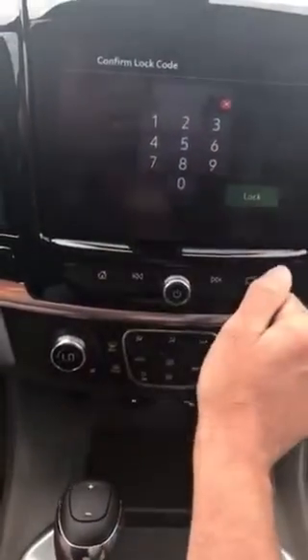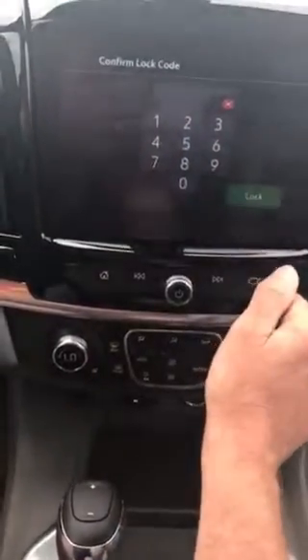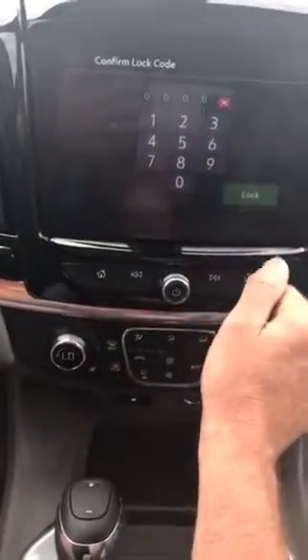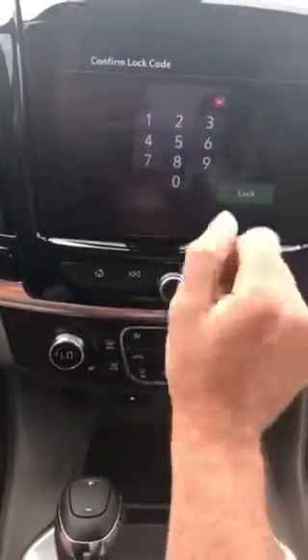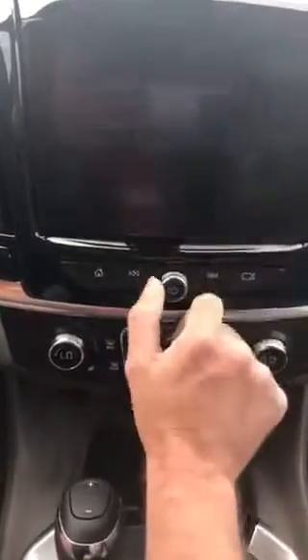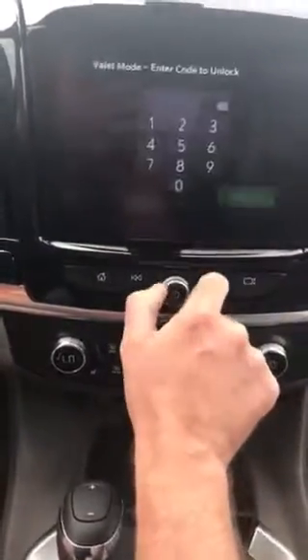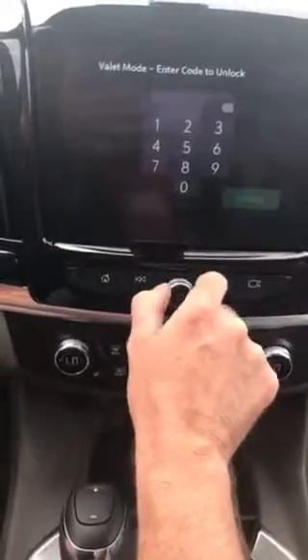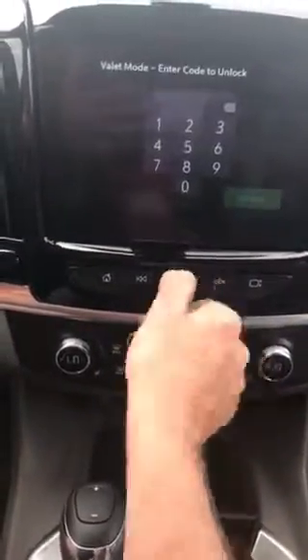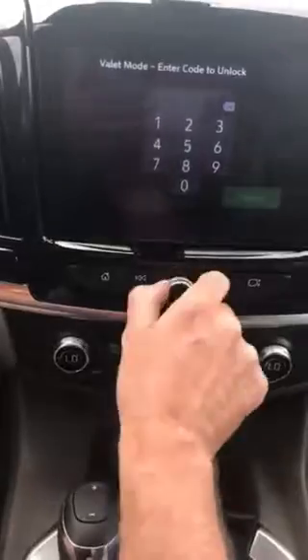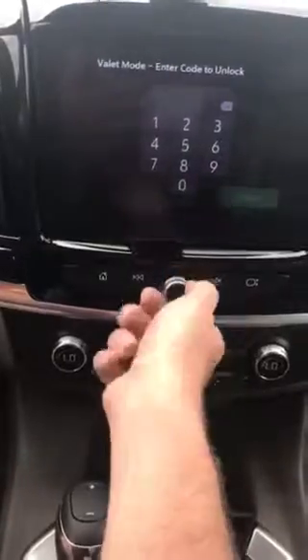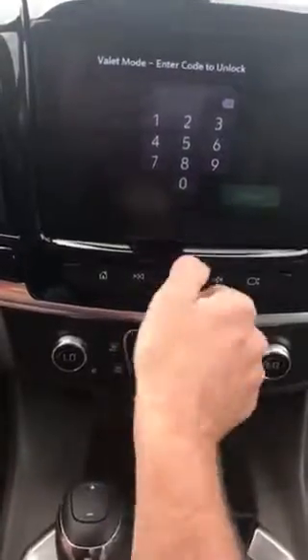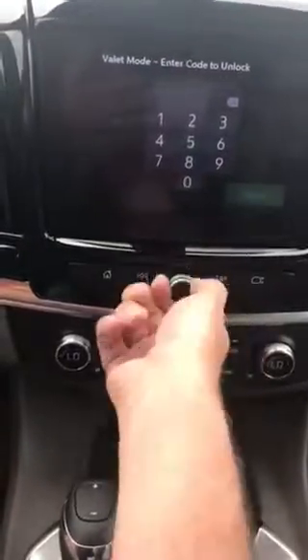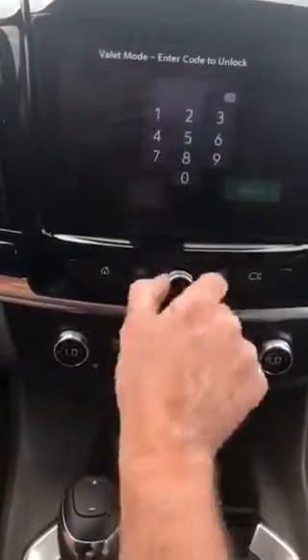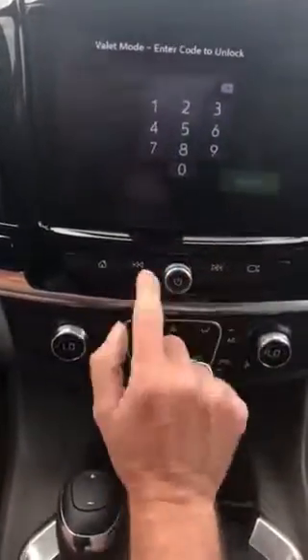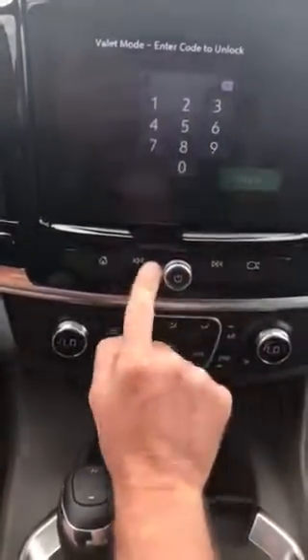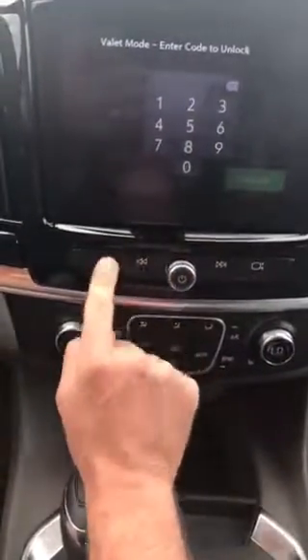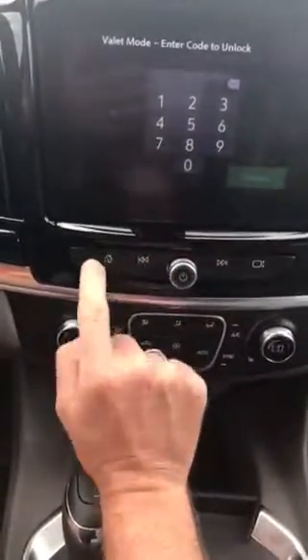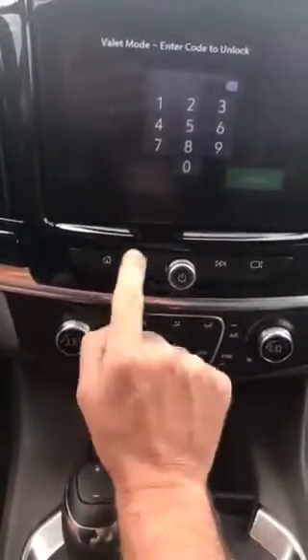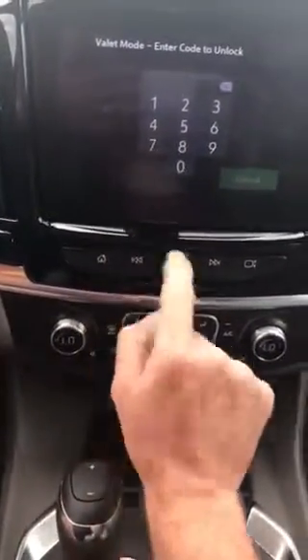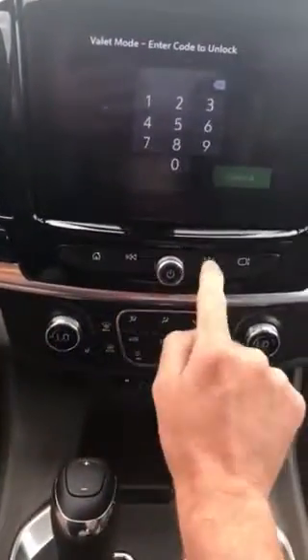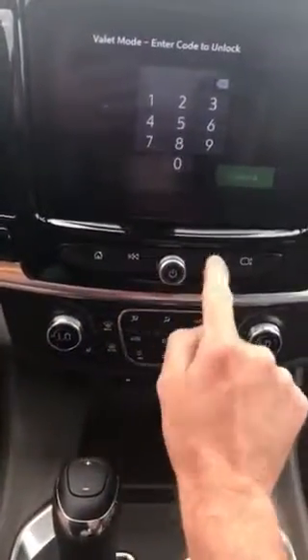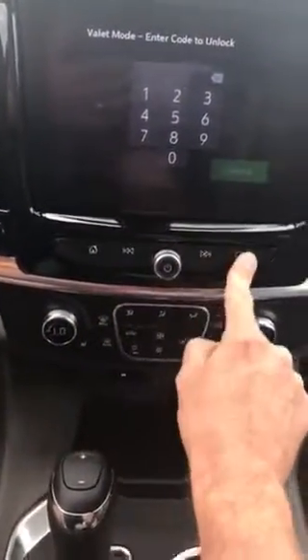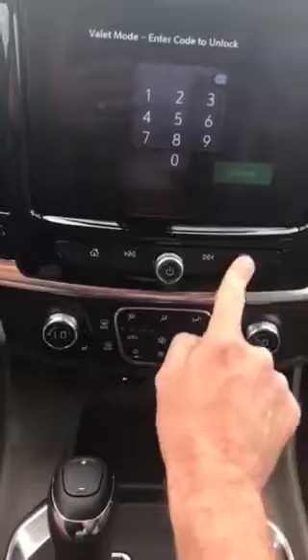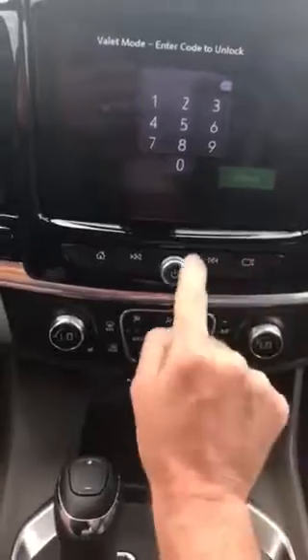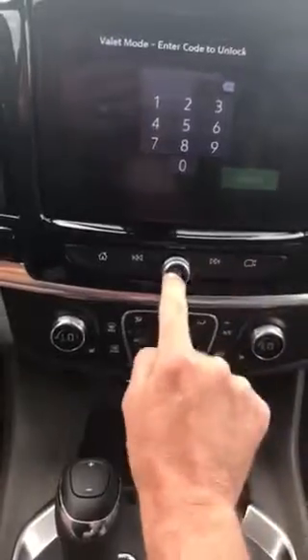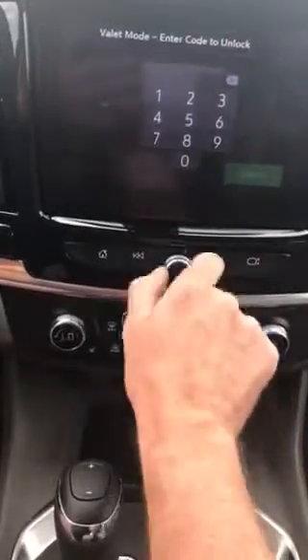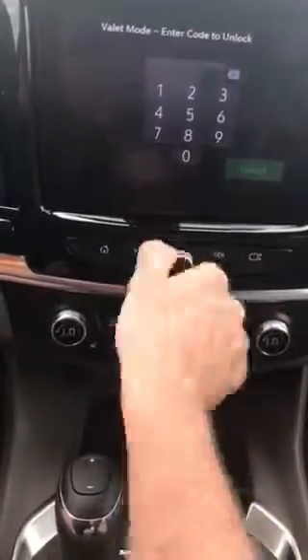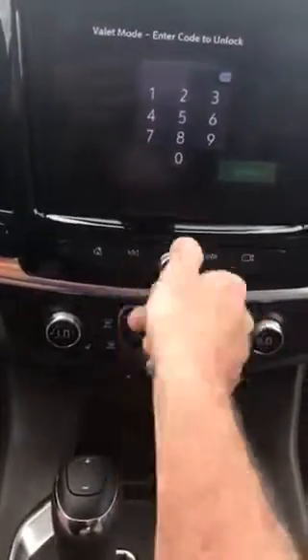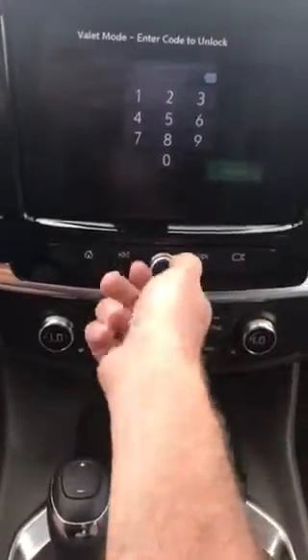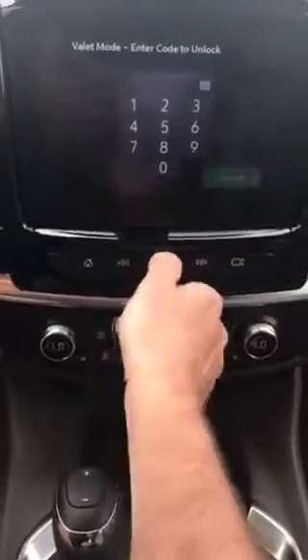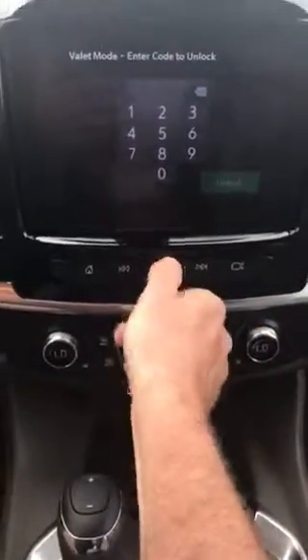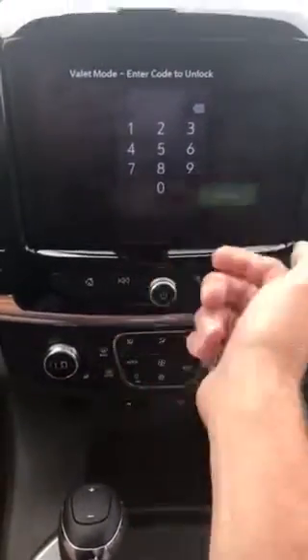Zero zero zero zero — lock. It's flashing; it wants to make sure I'm going to remember that number. And as you can see now, the radio shuts off, everything shuts off. You can't do anything with this thing now — it's not gonna do anything for me.